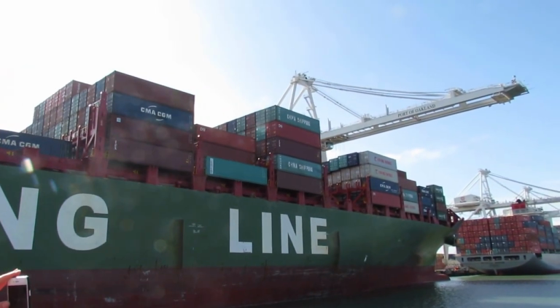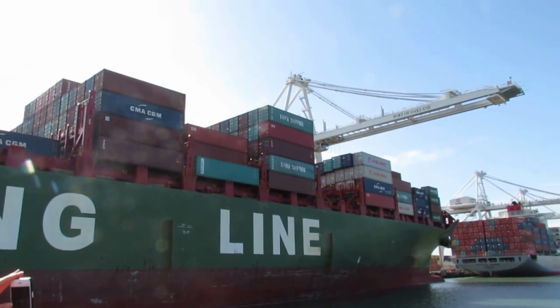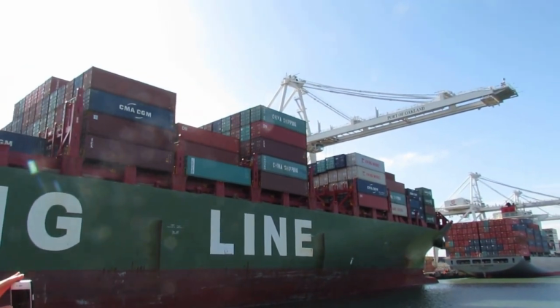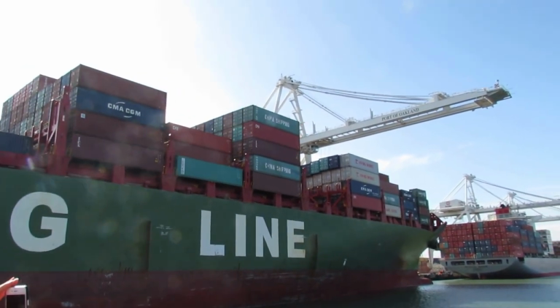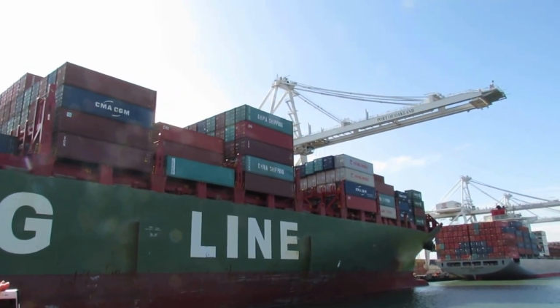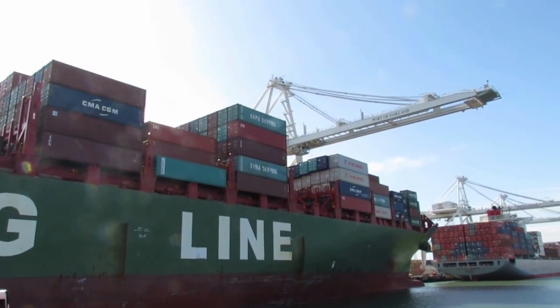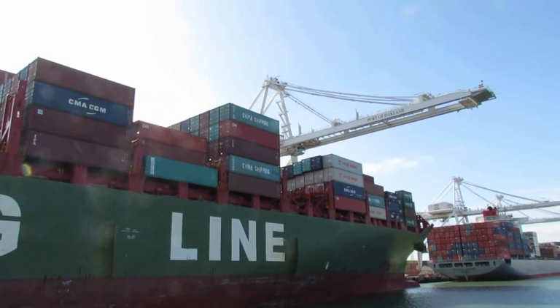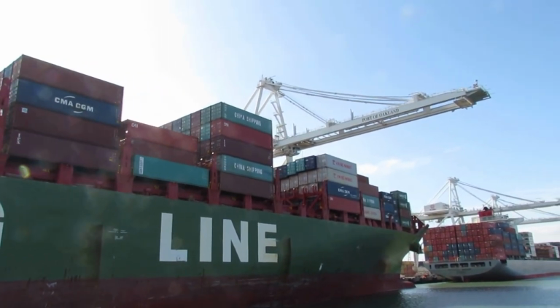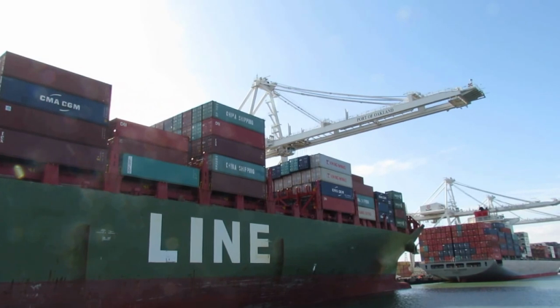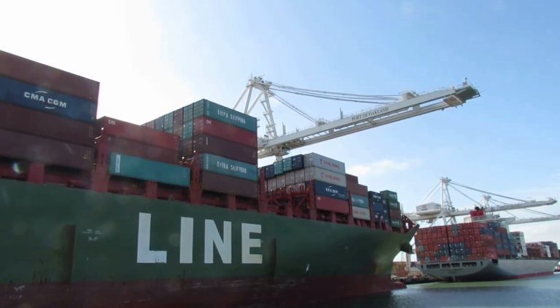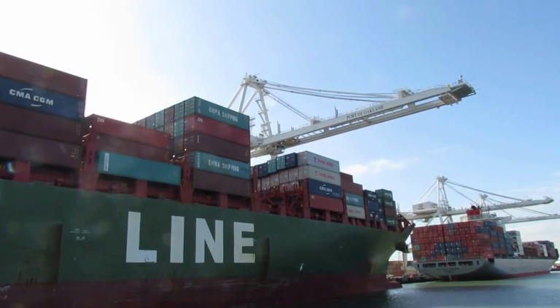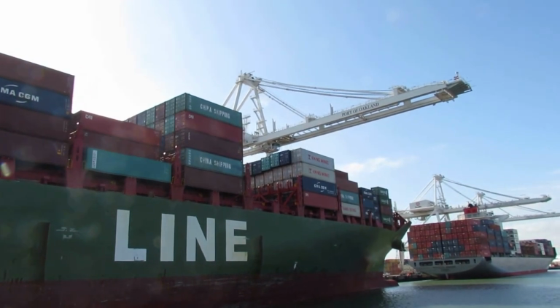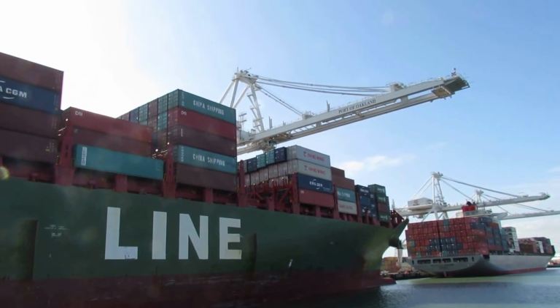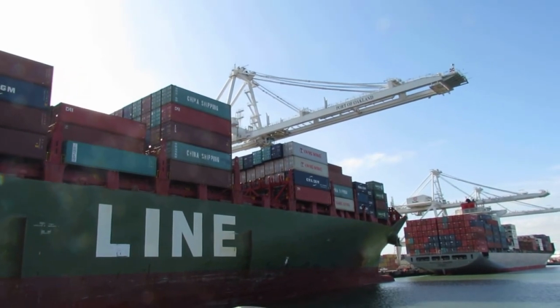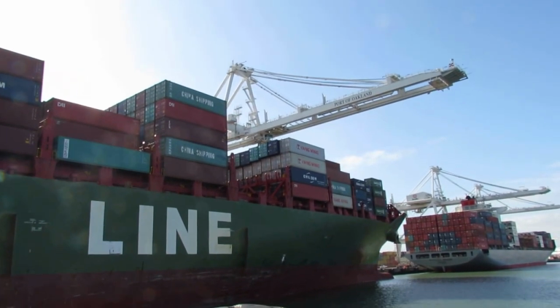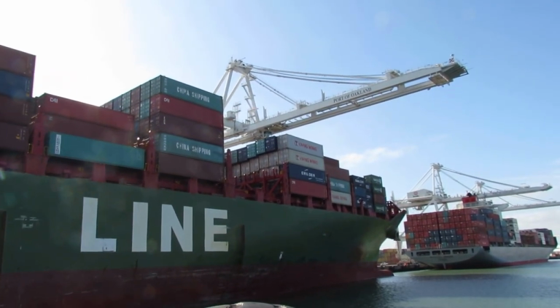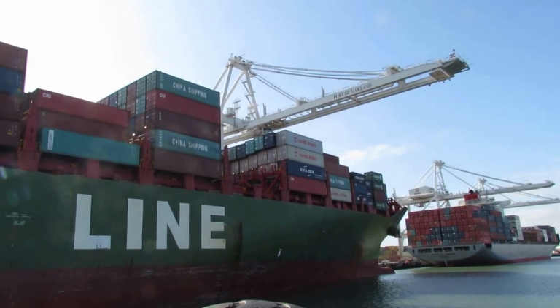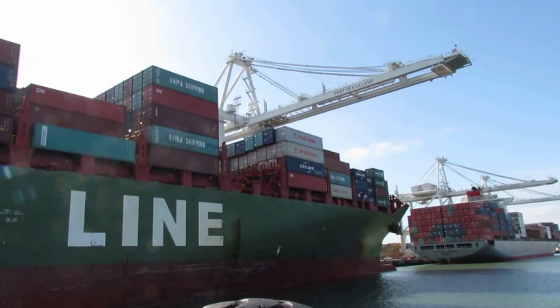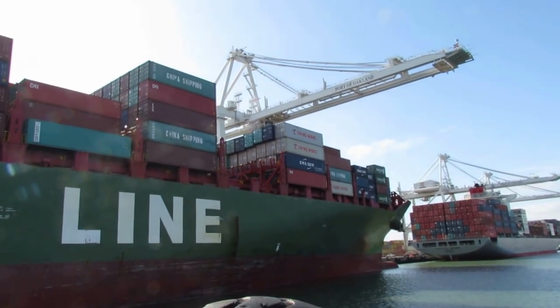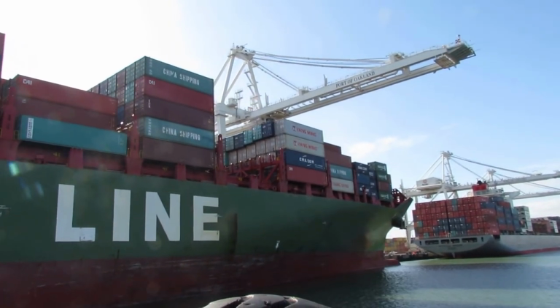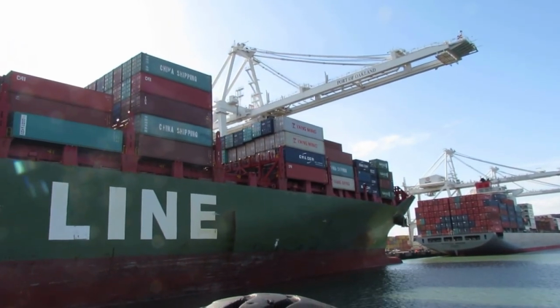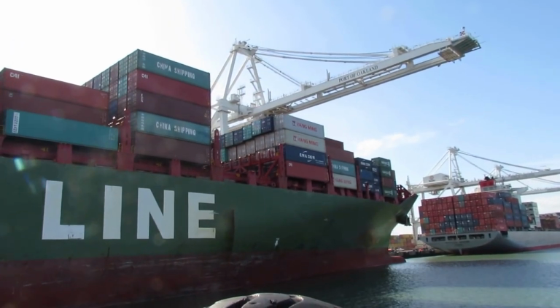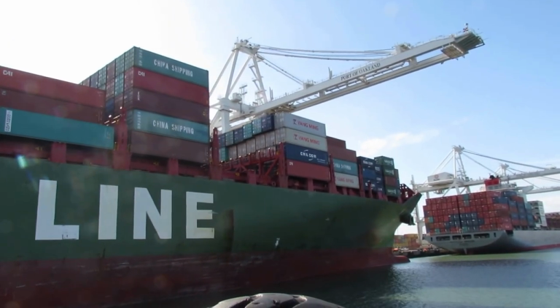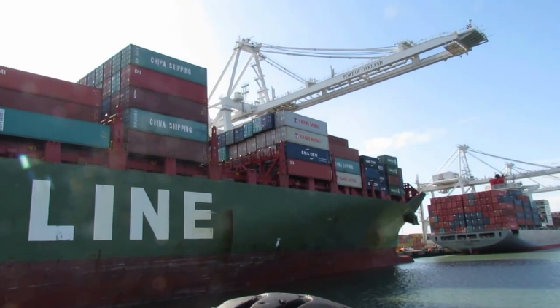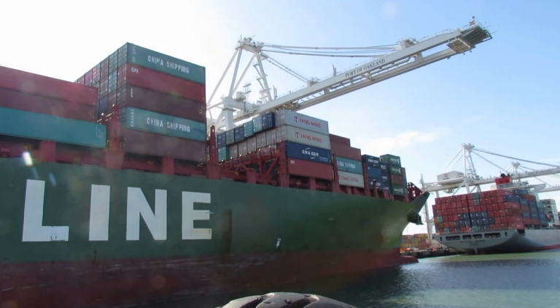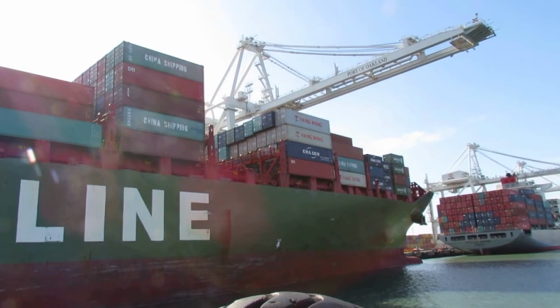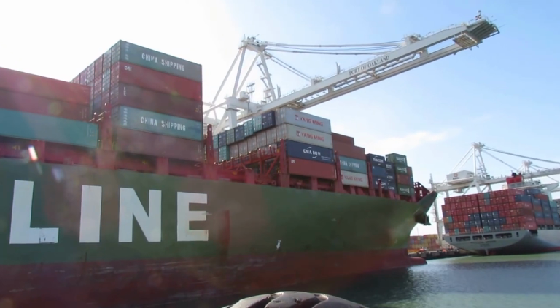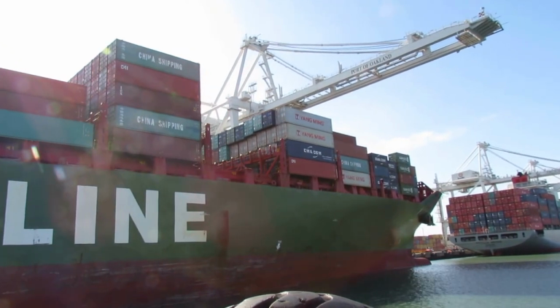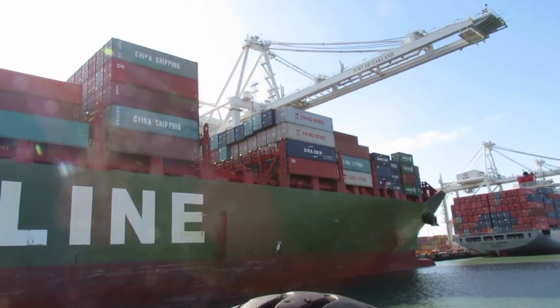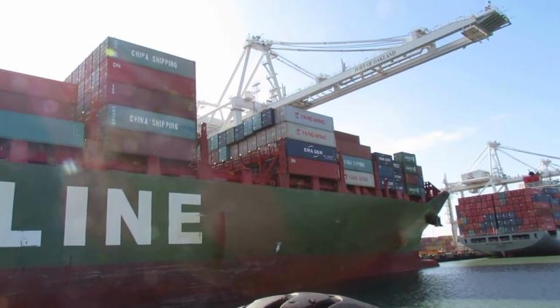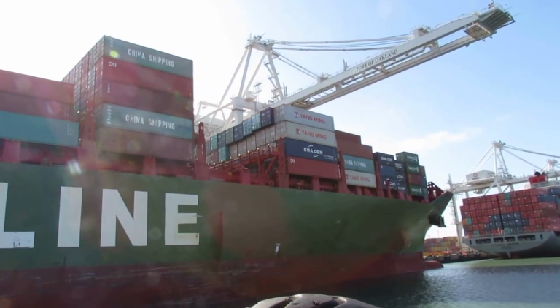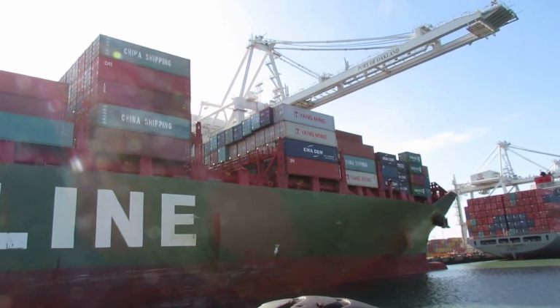The heavy stuff, like you might imagine, goes down below the hull deep in the vessel, so the weight is down low. So what we have up here is going to be things like sneakers and basketballs.